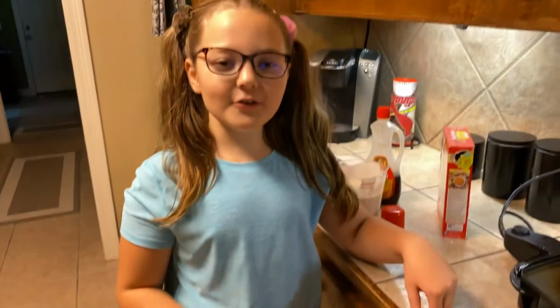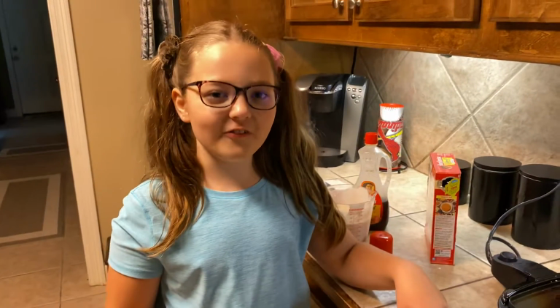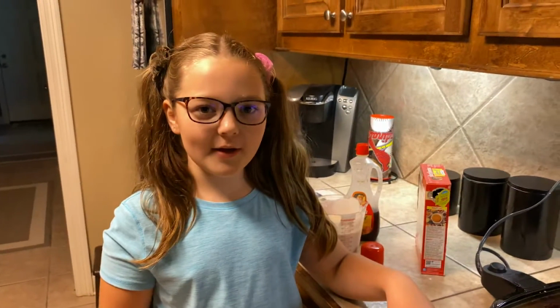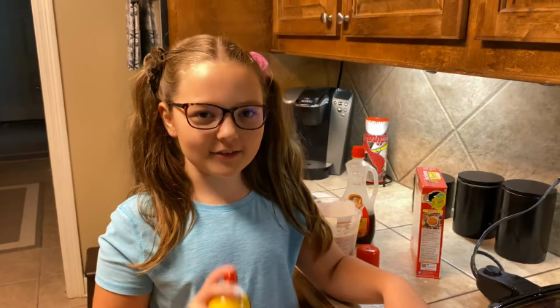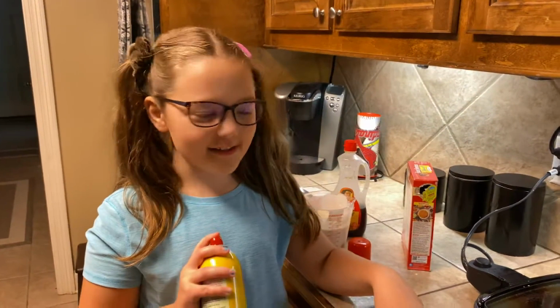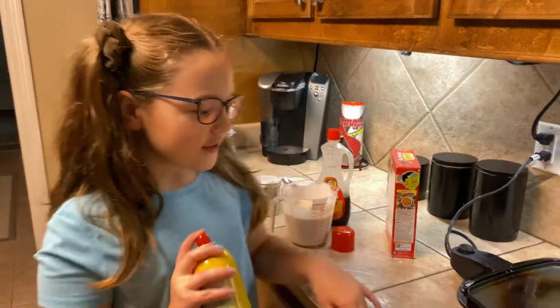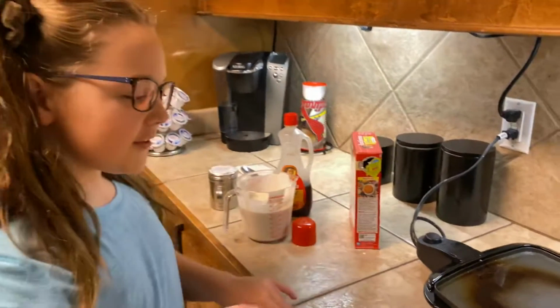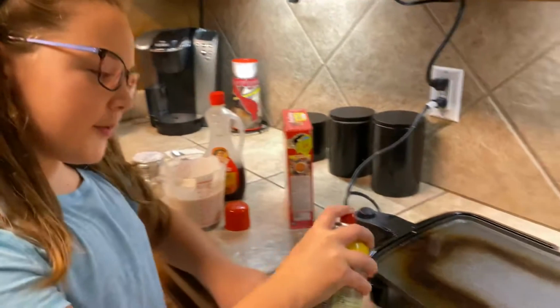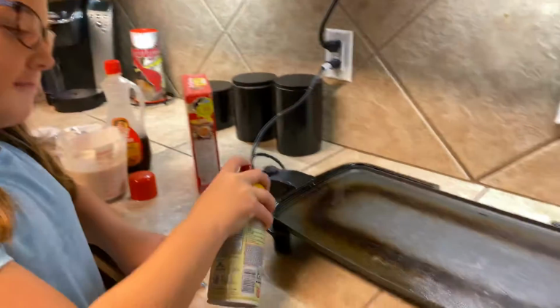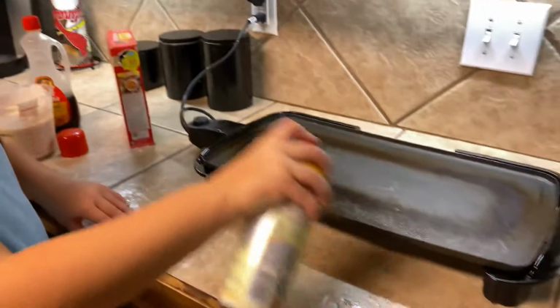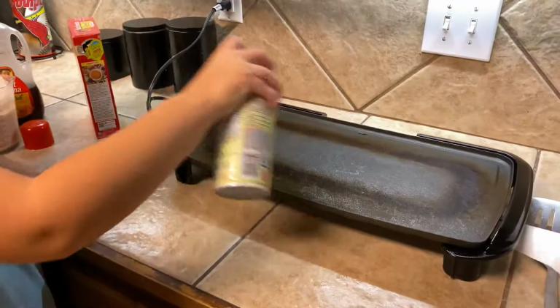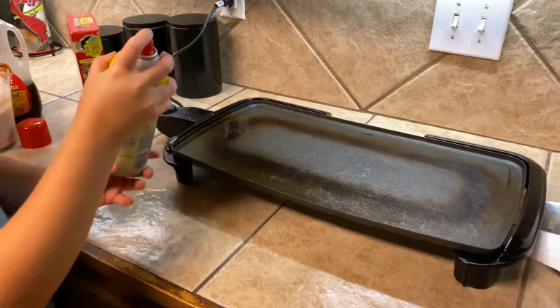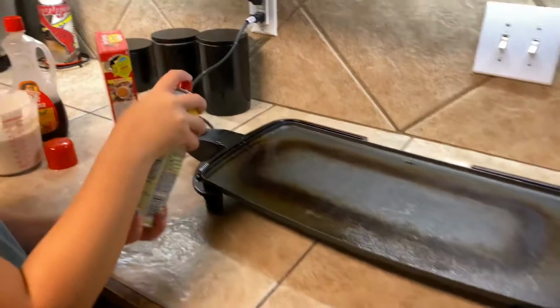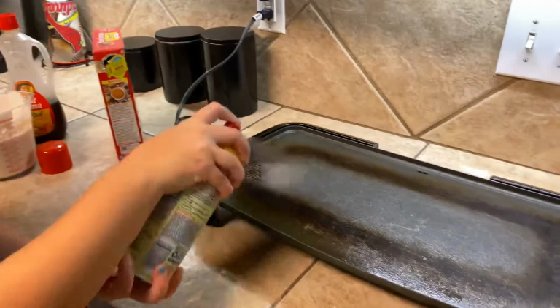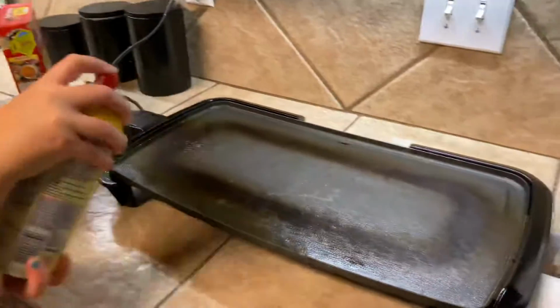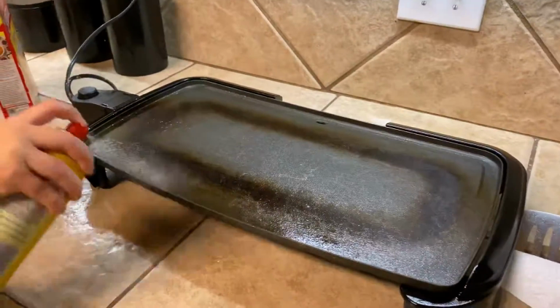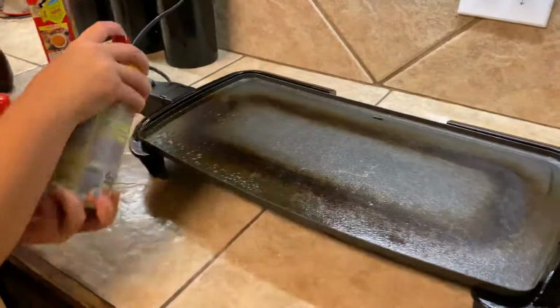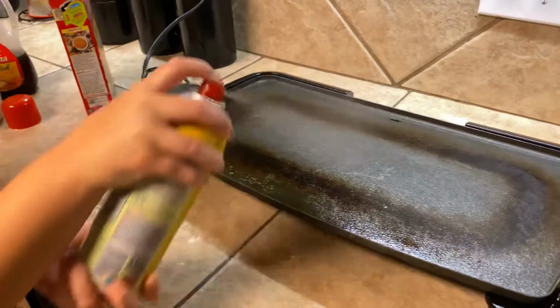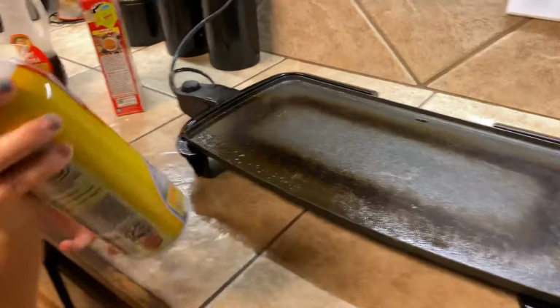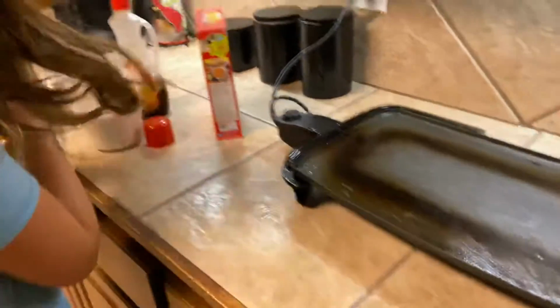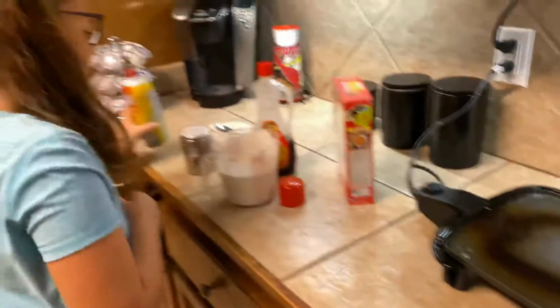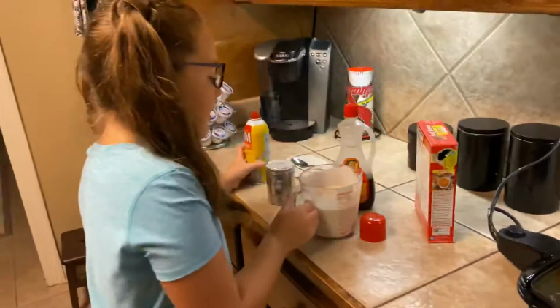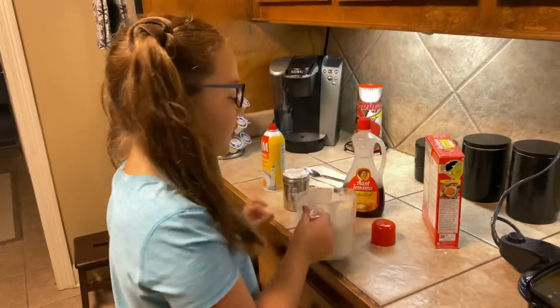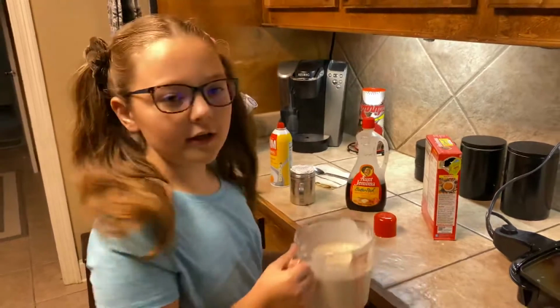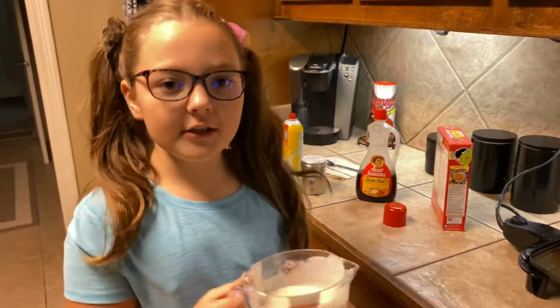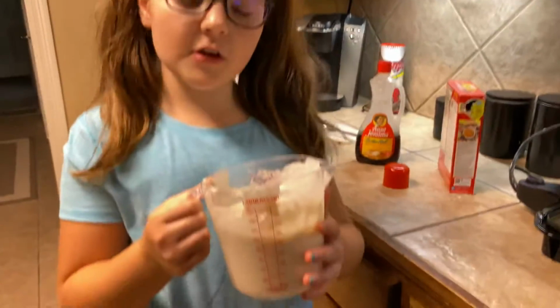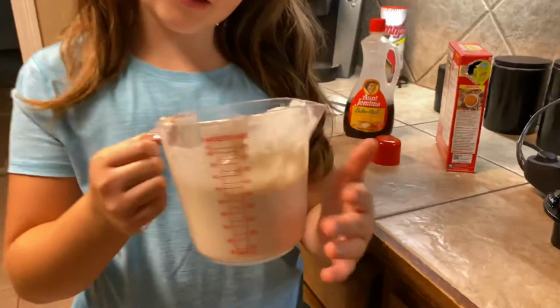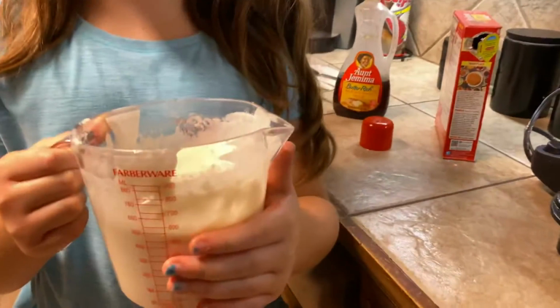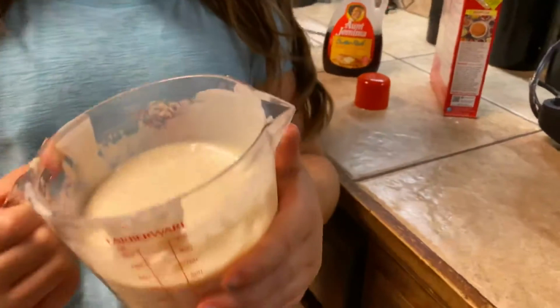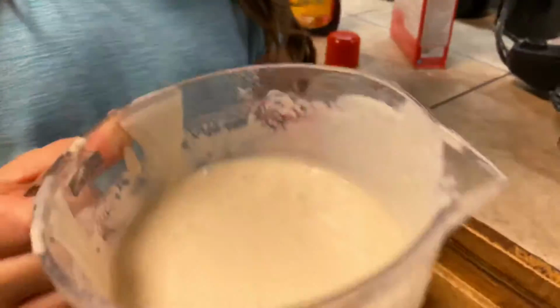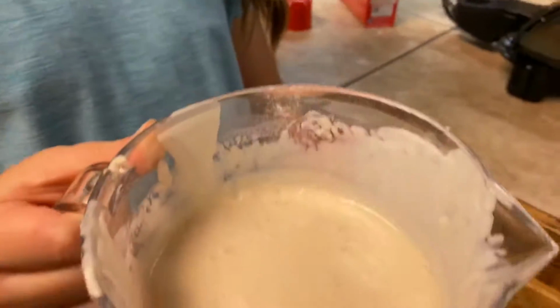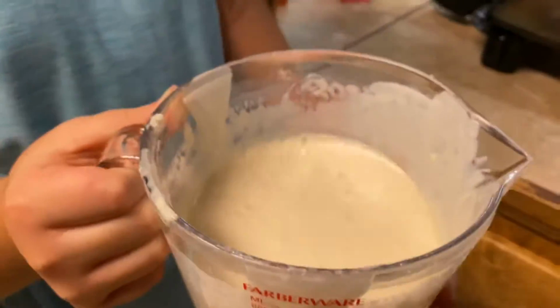Part two of cooking pancakes with Kylie. So first you have to spray it — you just do three lines, and that's it. I already did one video about the pancake batter, so you should watch that video before this one.